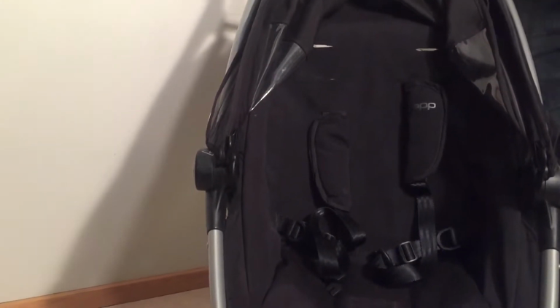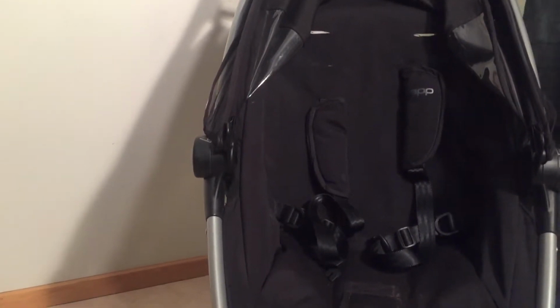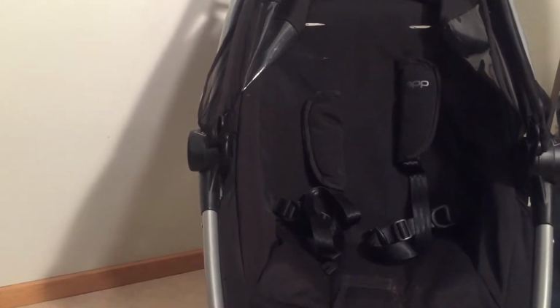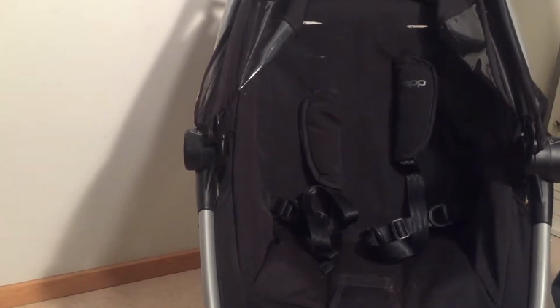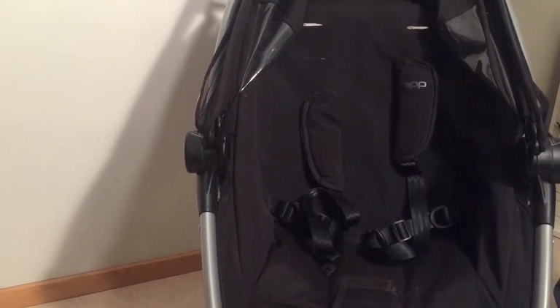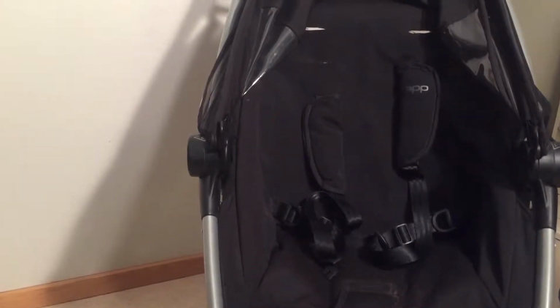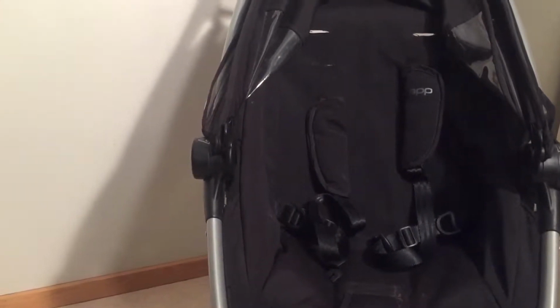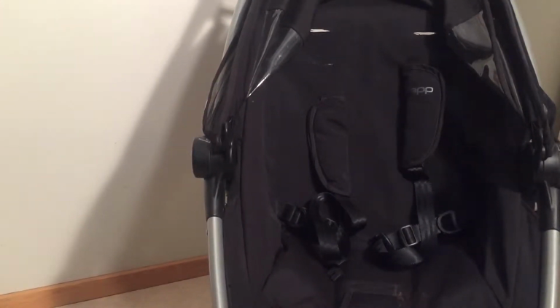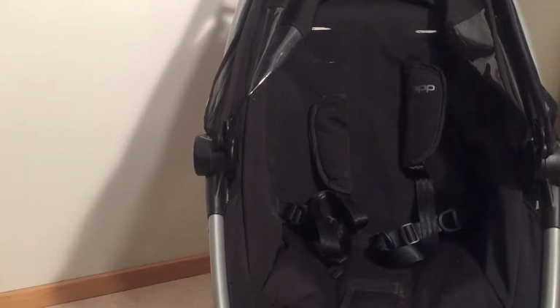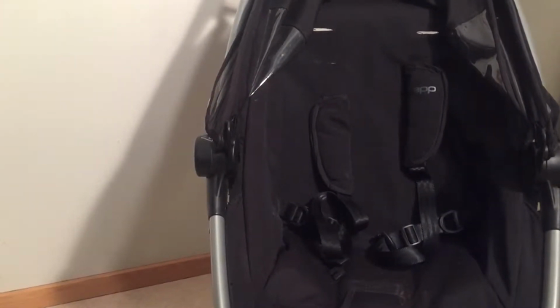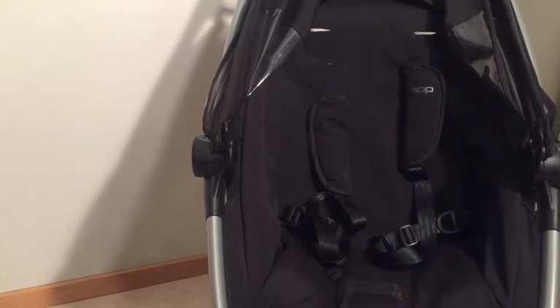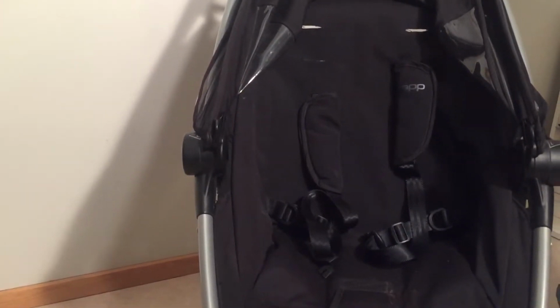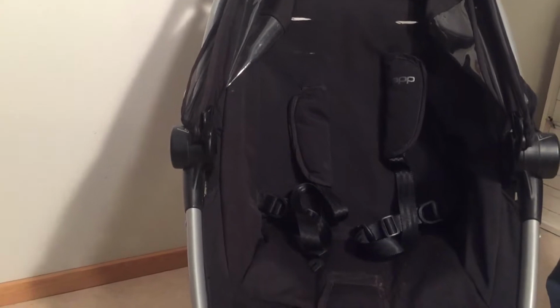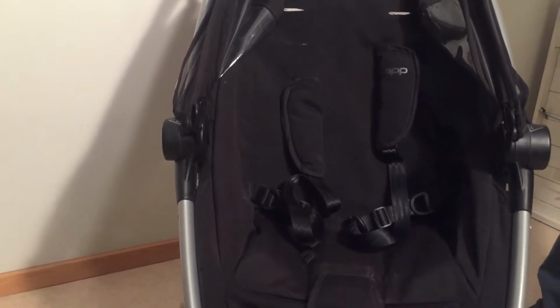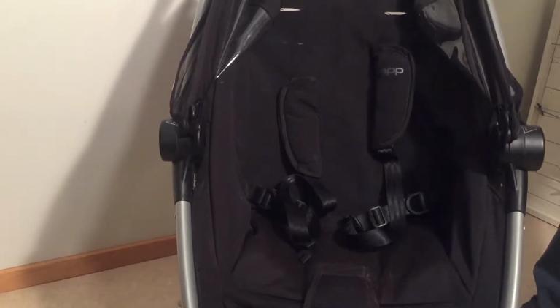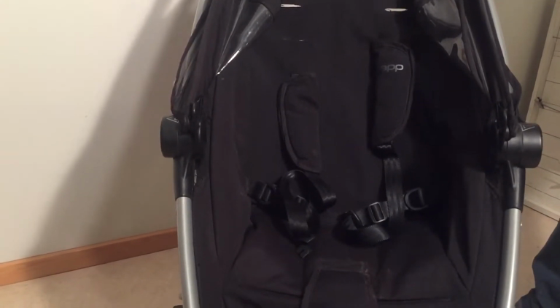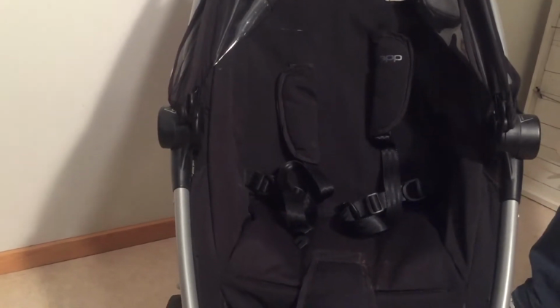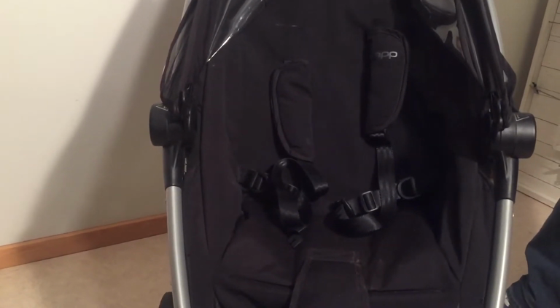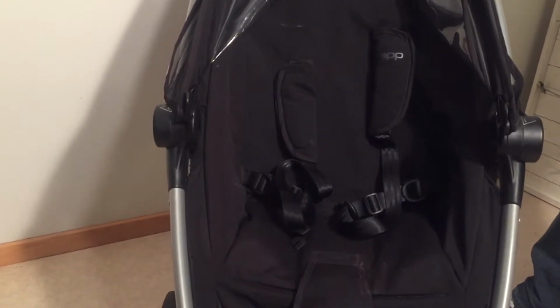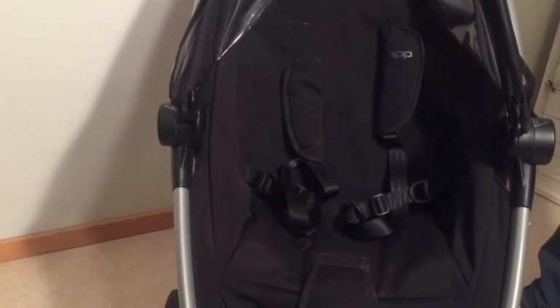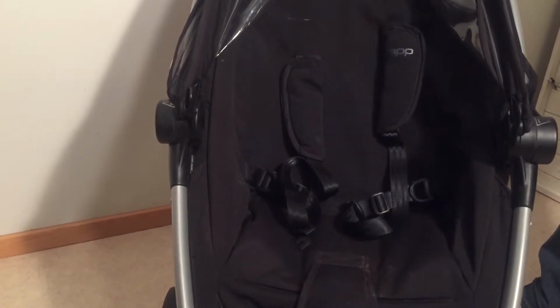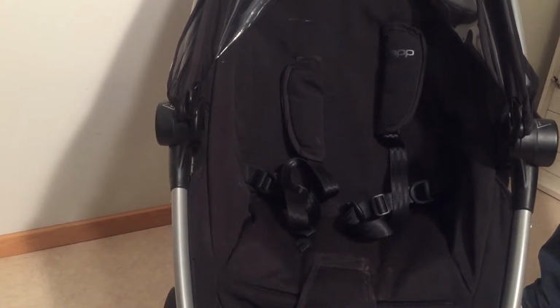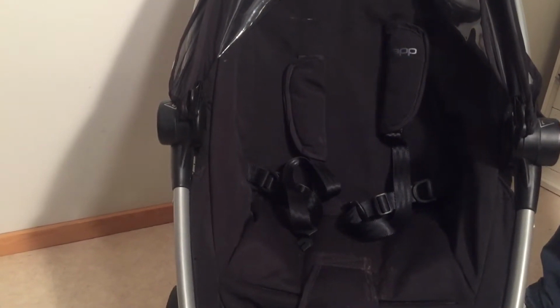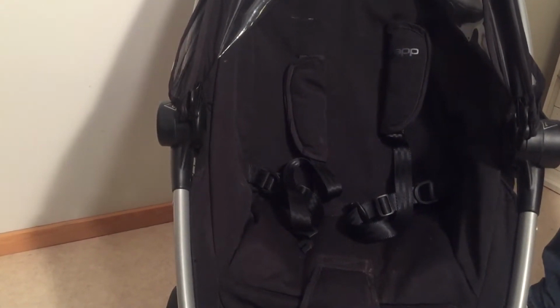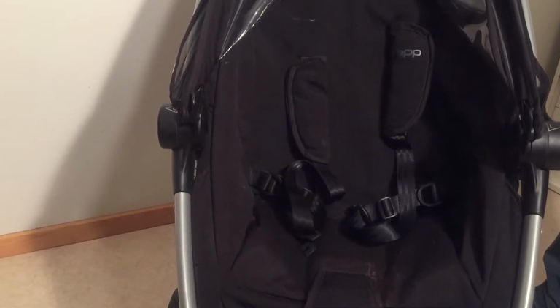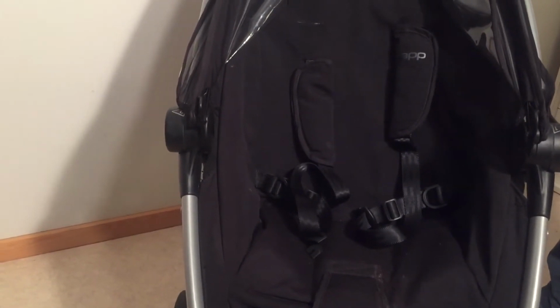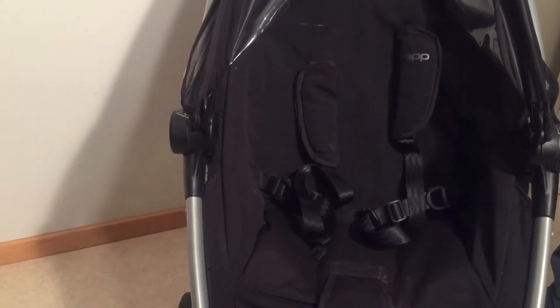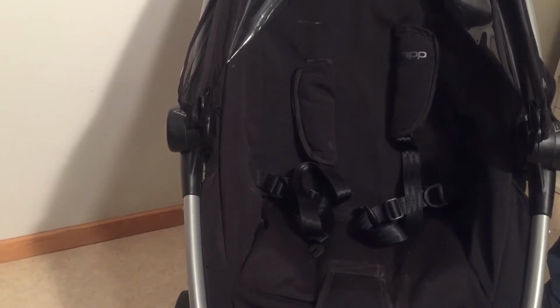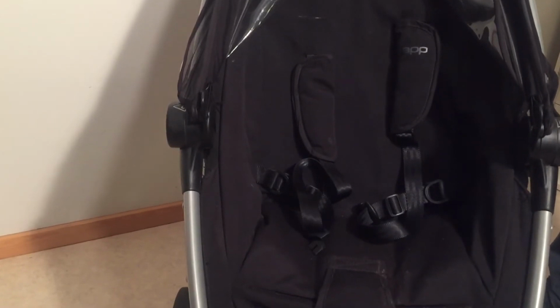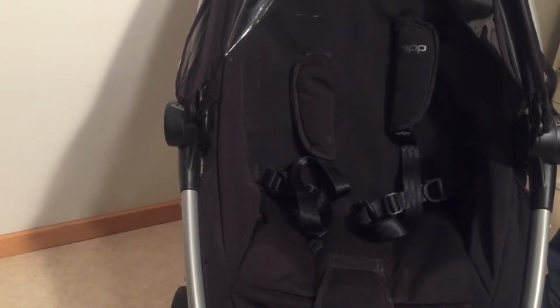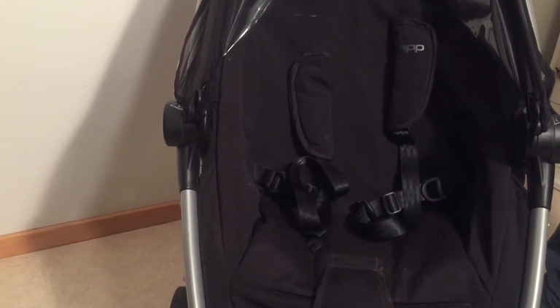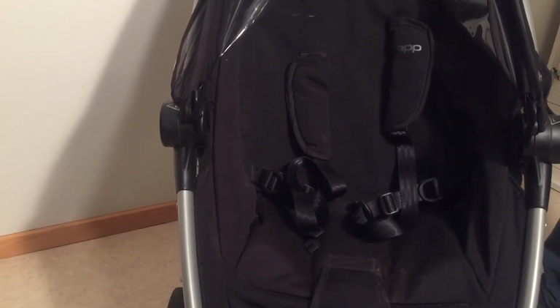Just a quick video showing you how to adjust the straps on a Quinny Zapp. It should be the same for the Quinny Zapp Extra. We hope that this video has been helpful to you. If it has been, we ask you to subscribe as it will help us to continue making videos in the future. Thank you.